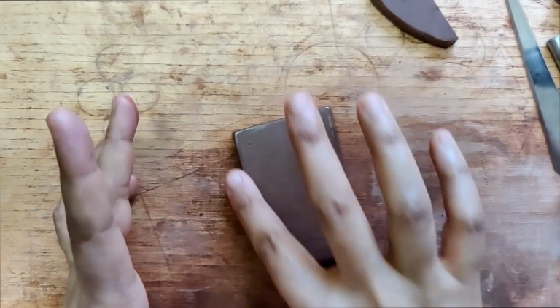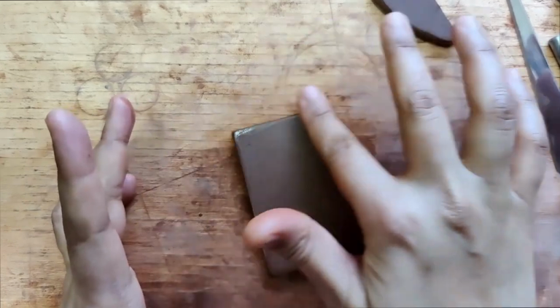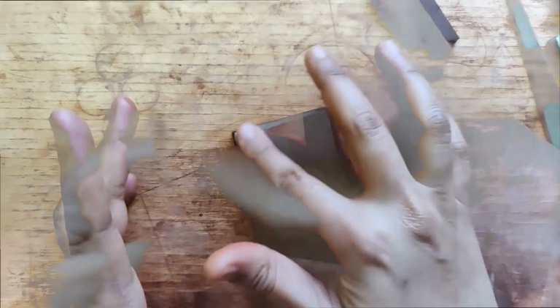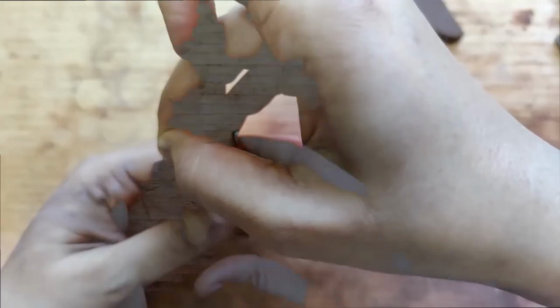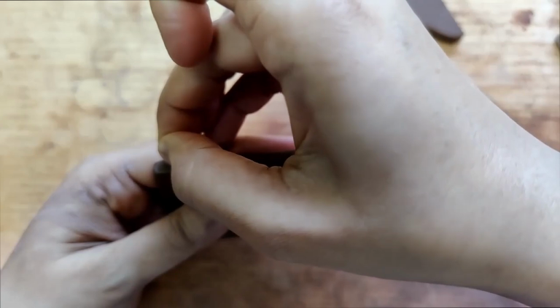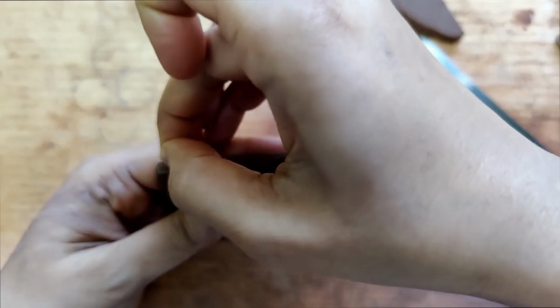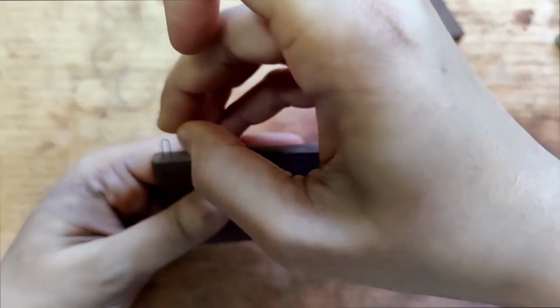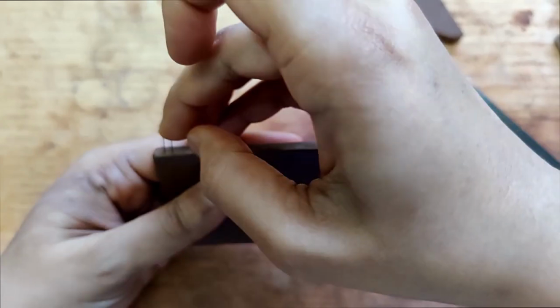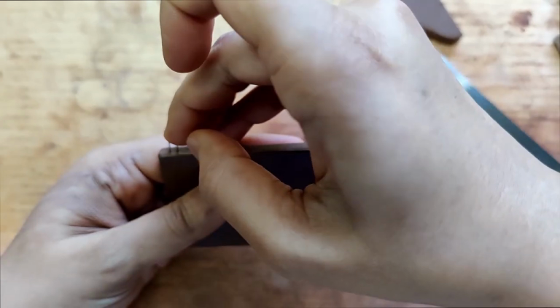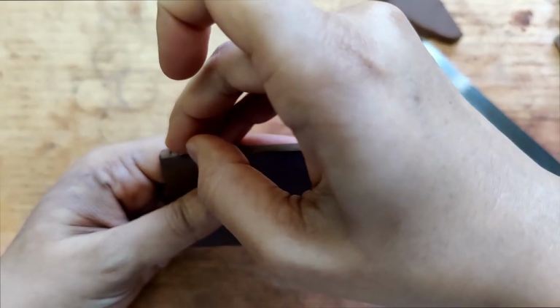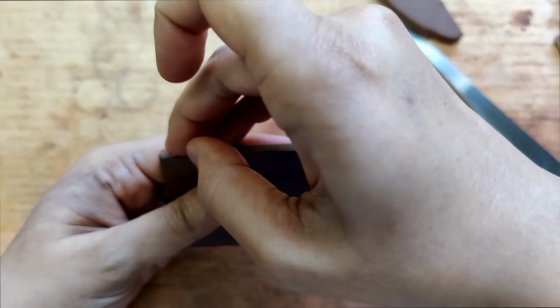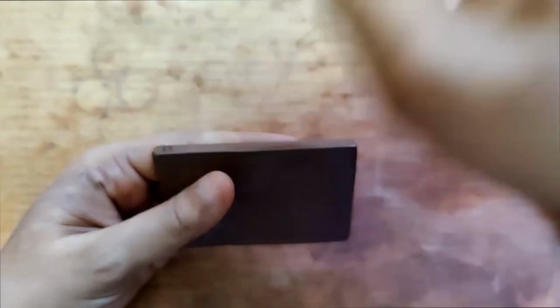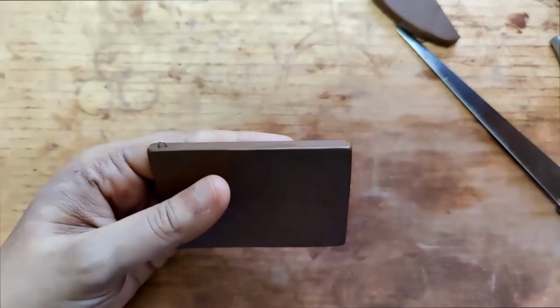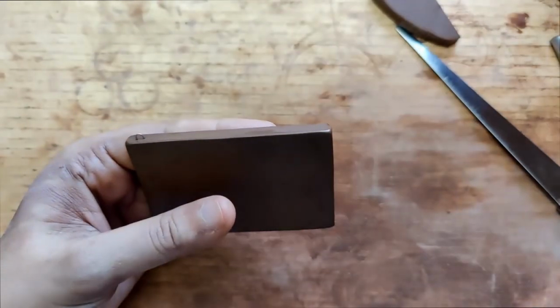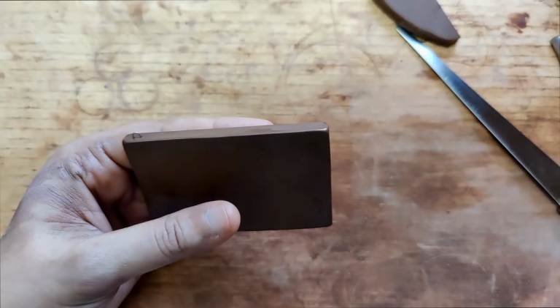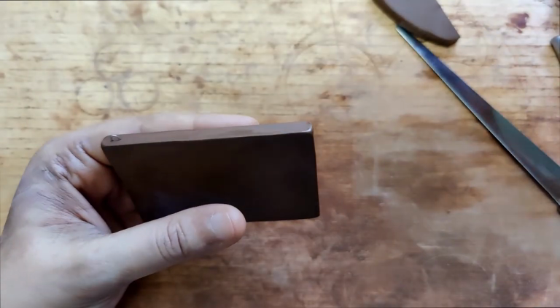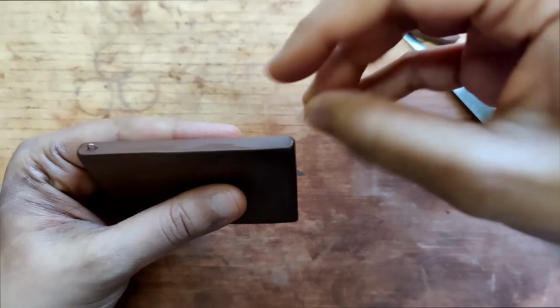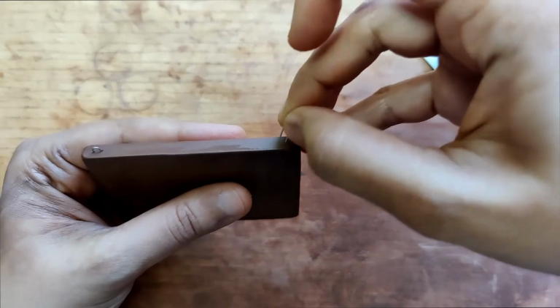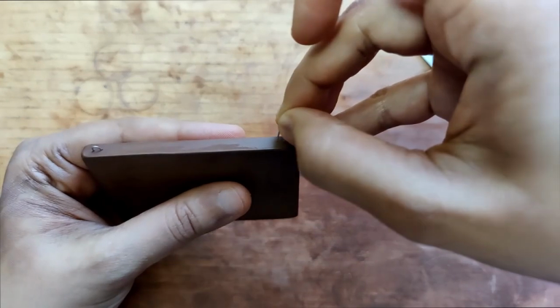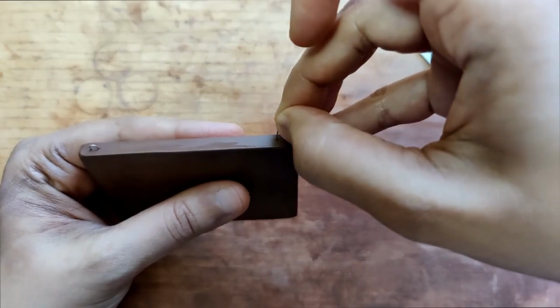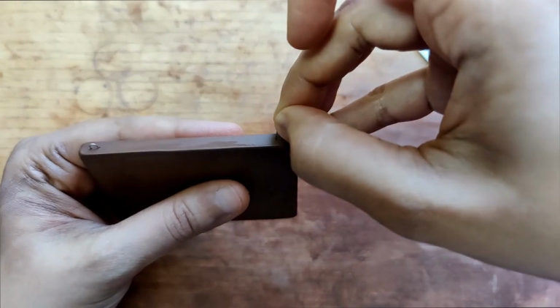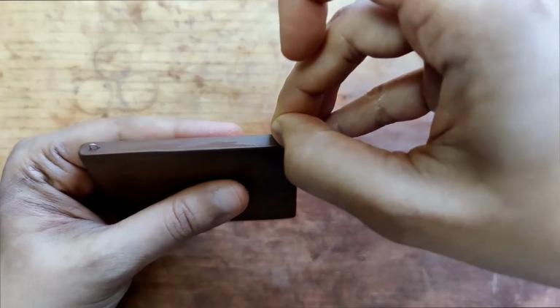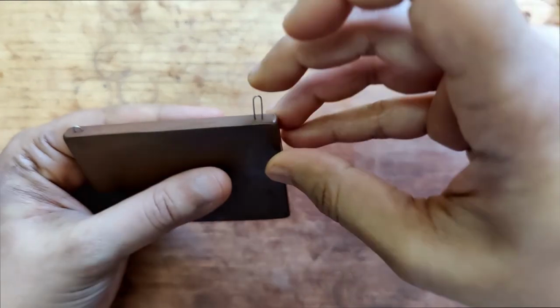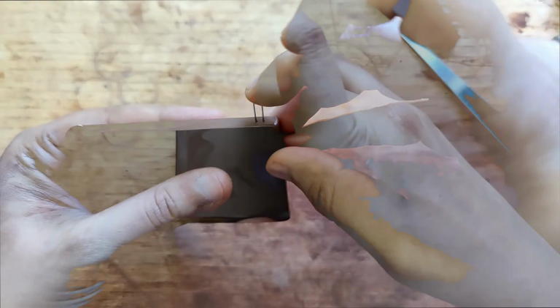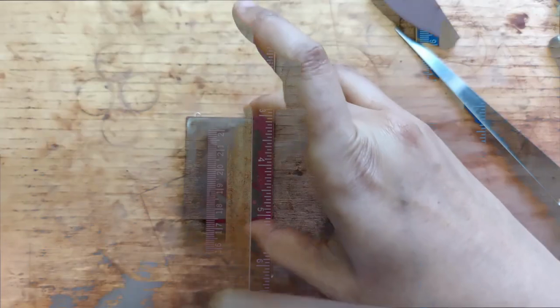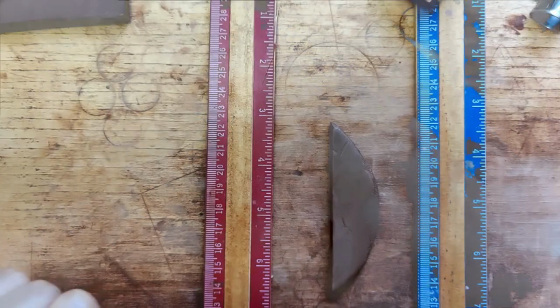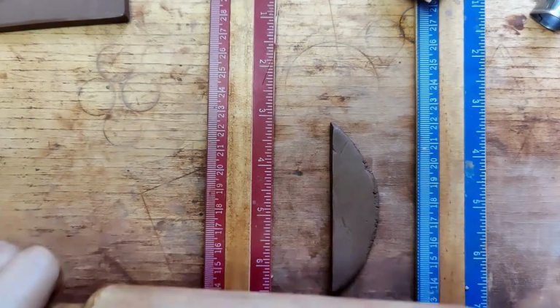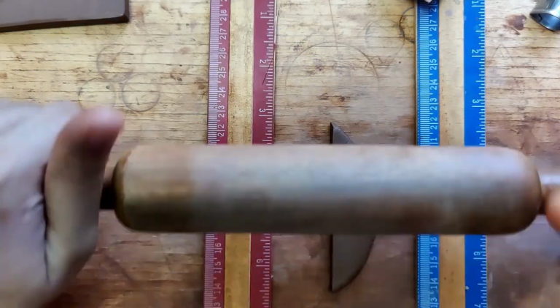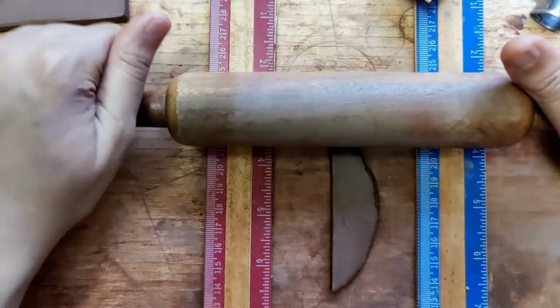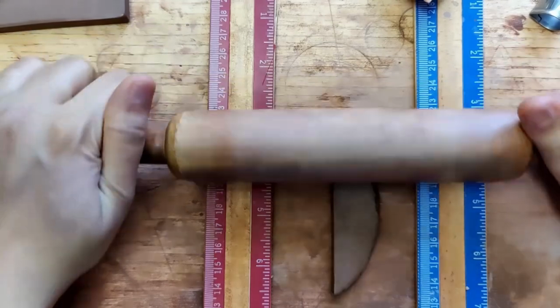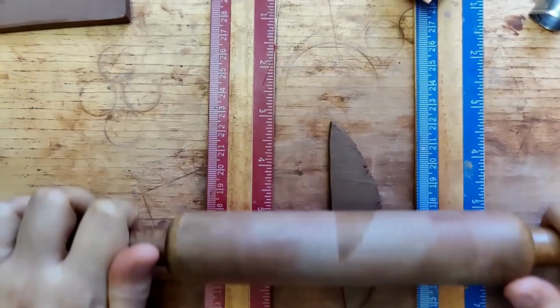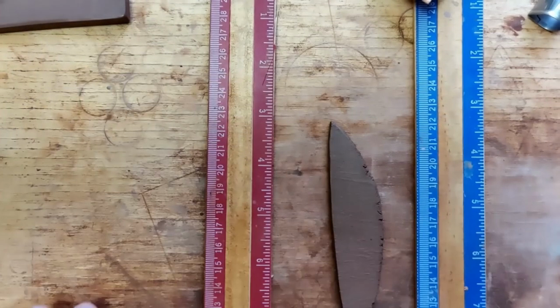The nichrome wire U-pins used here are gauge 24. This is for the earrings. The slab thickness is 0.3 centimeters.